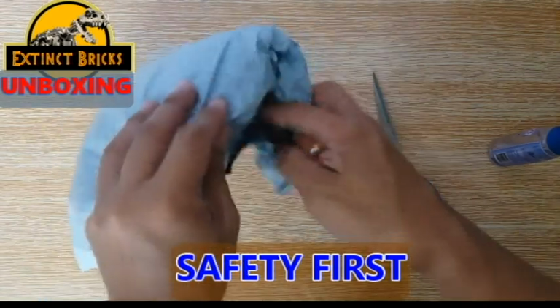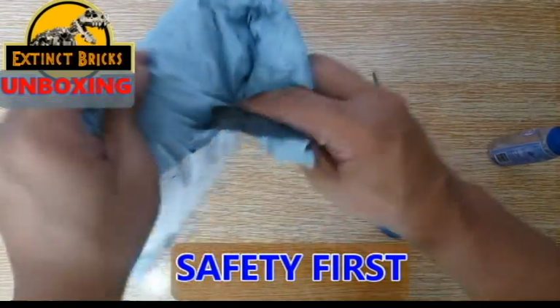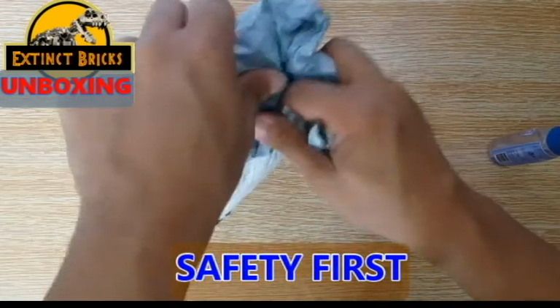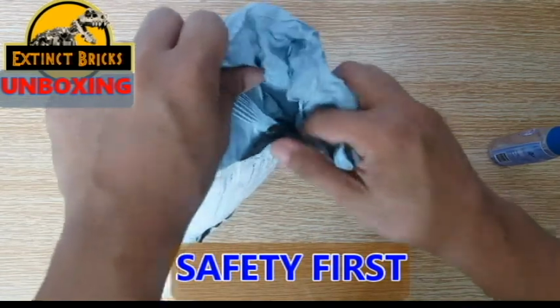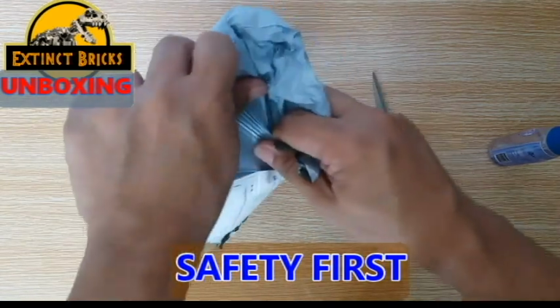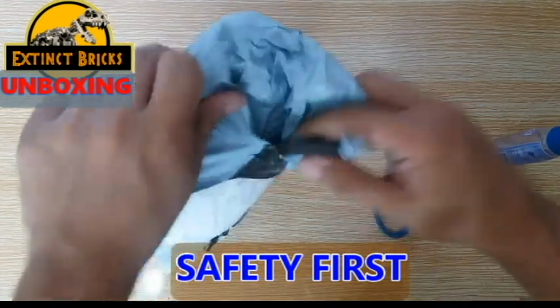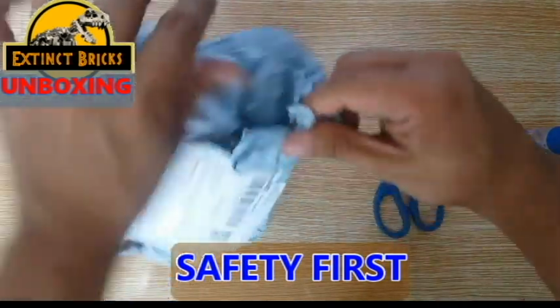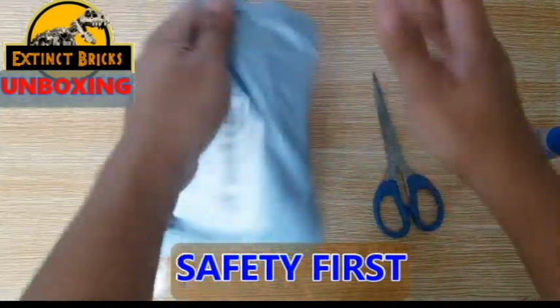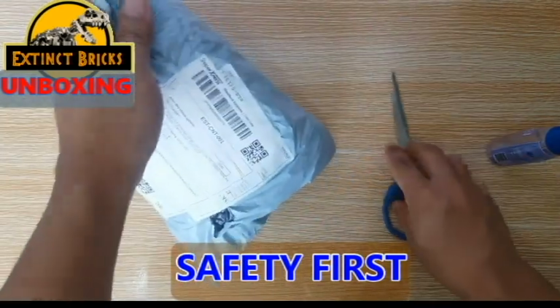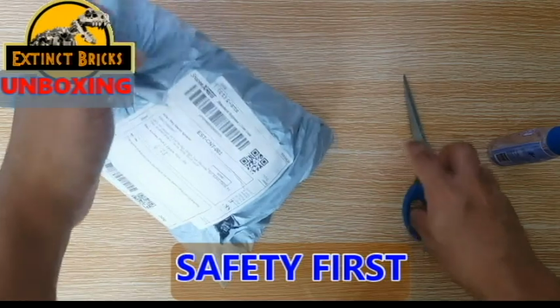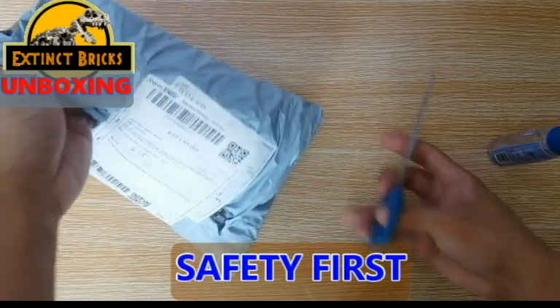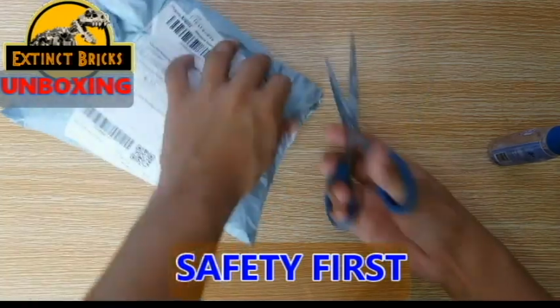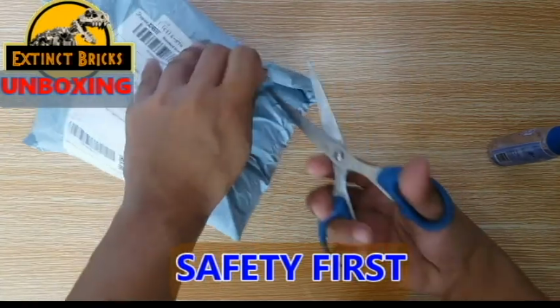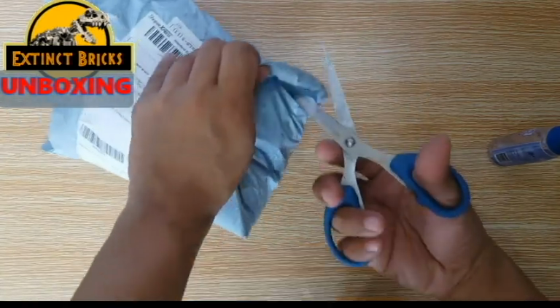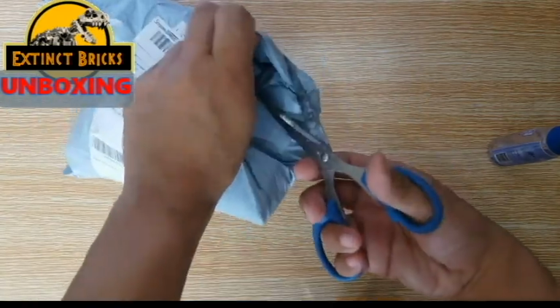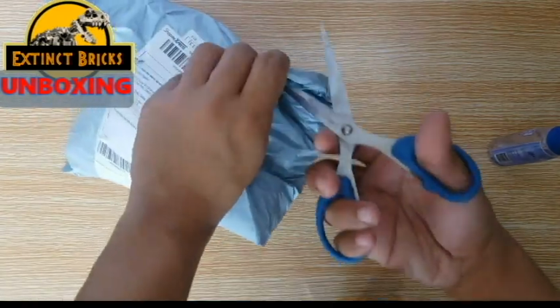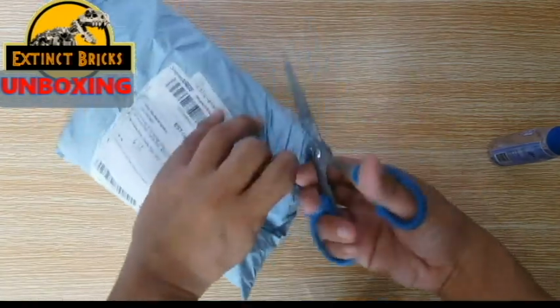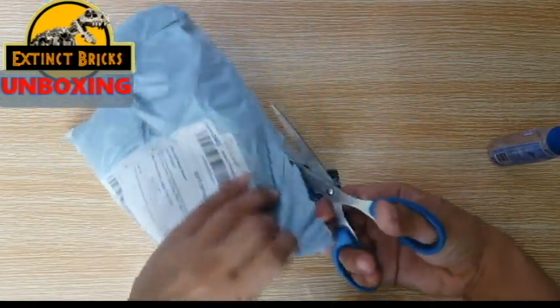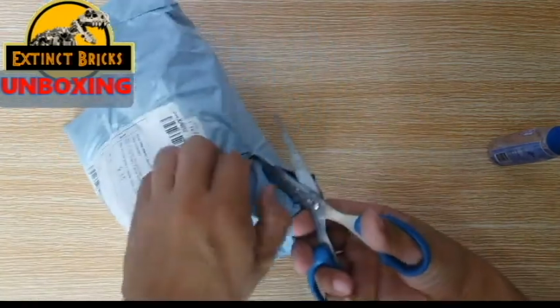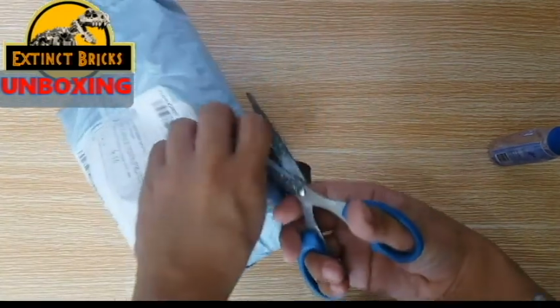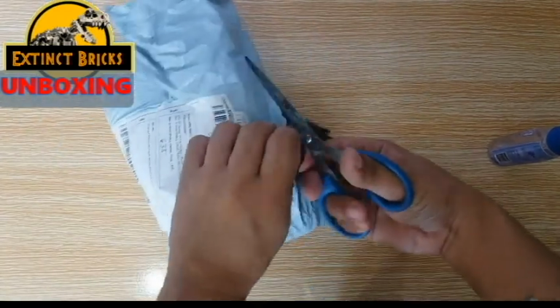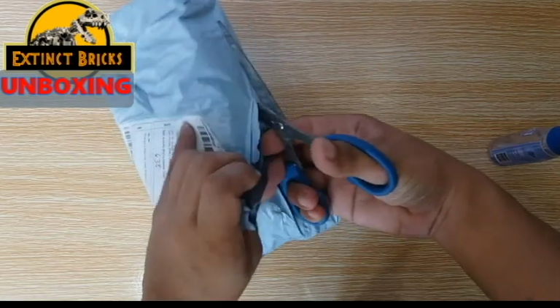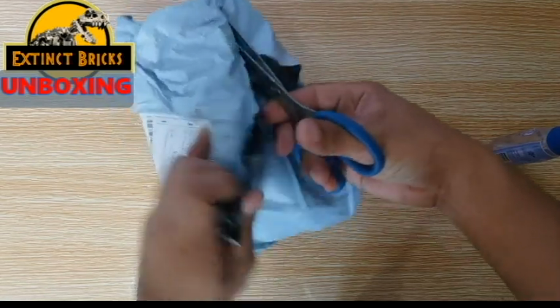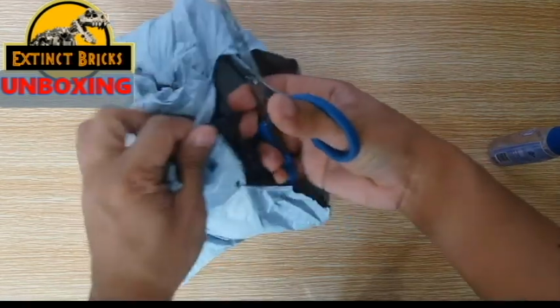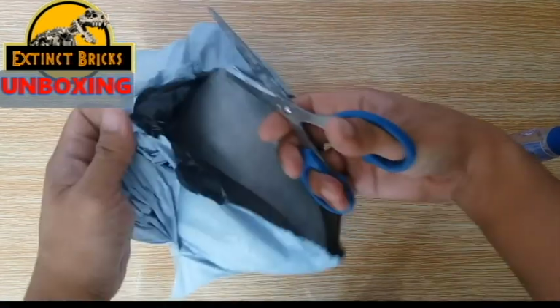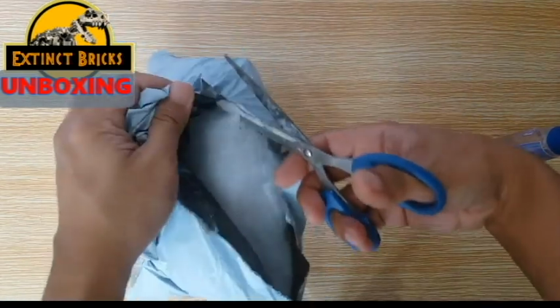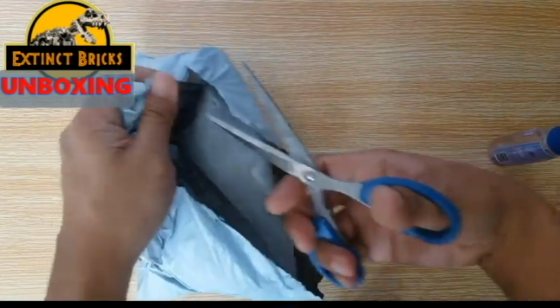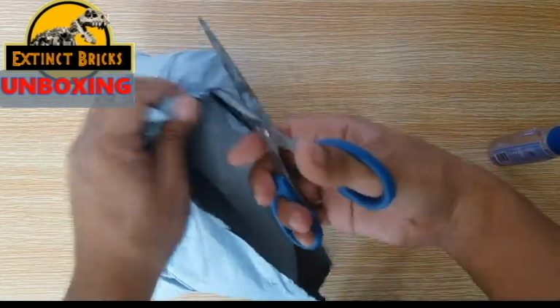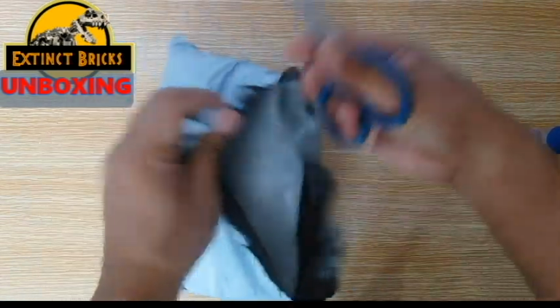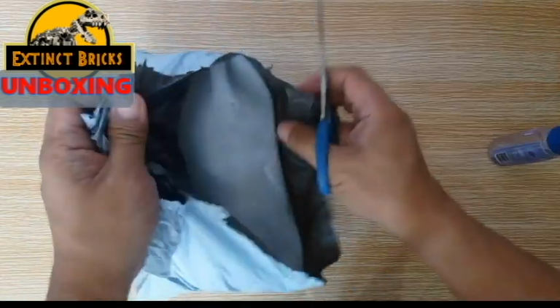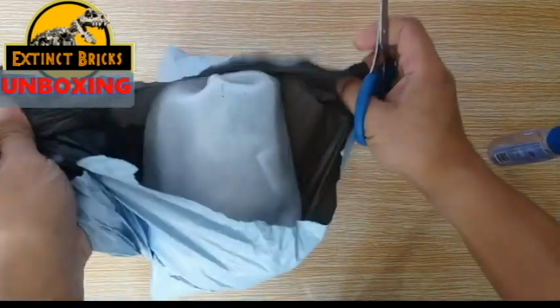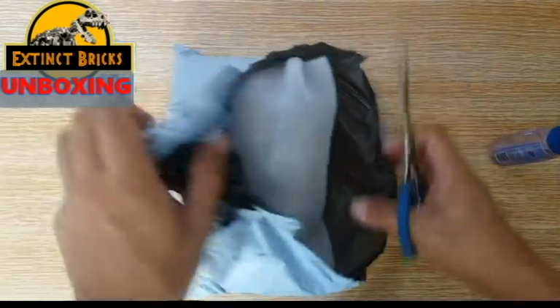Safety first guys. If you're not accustomed to using the scissors, please have your parents do this for you or at least your big brother or your big sister.